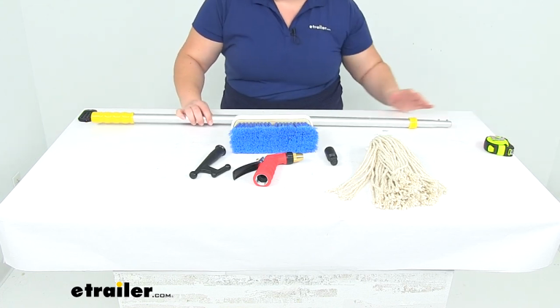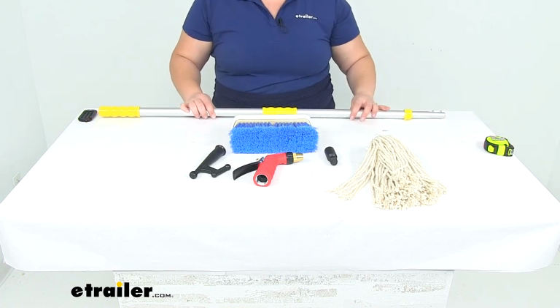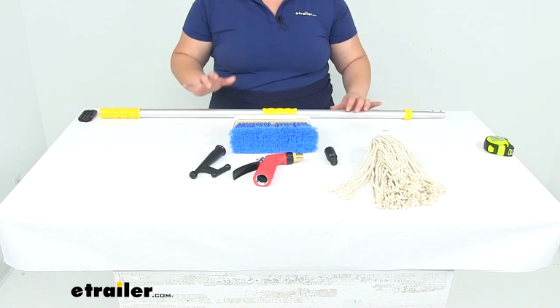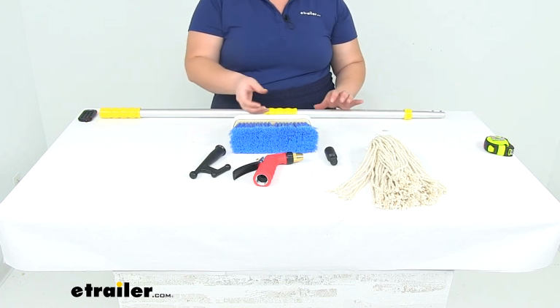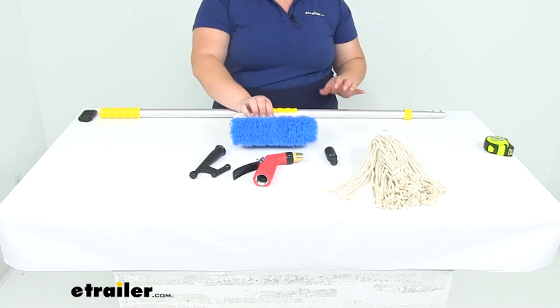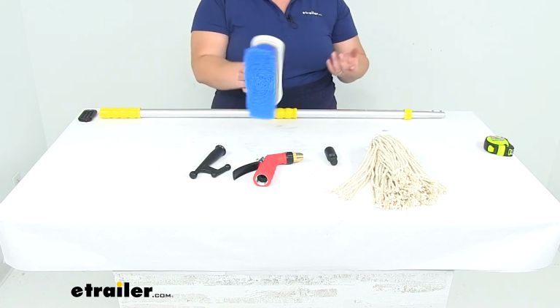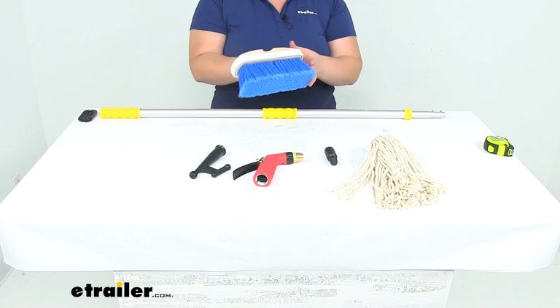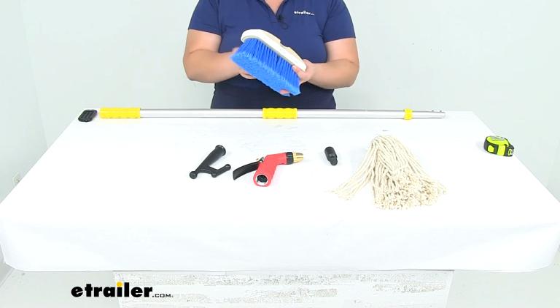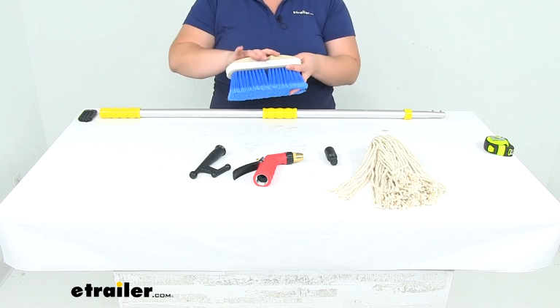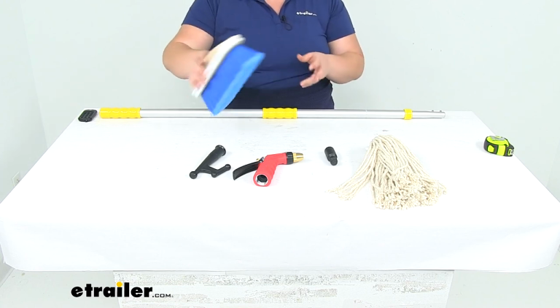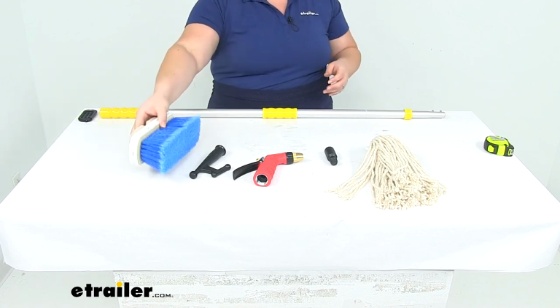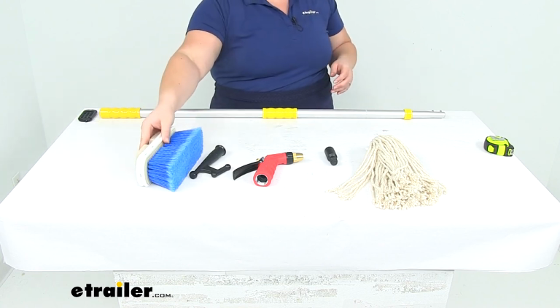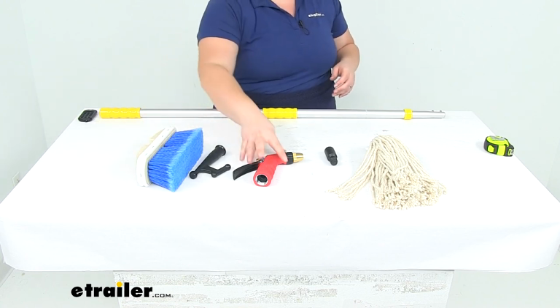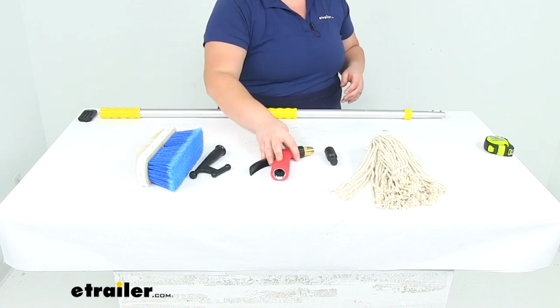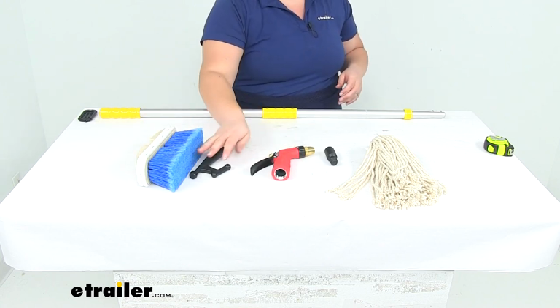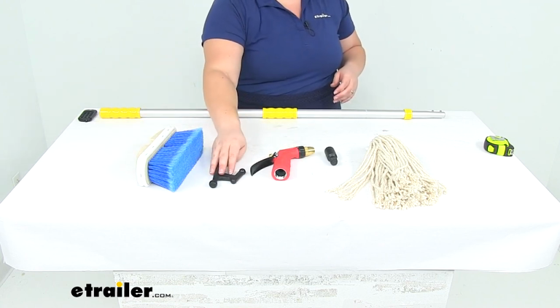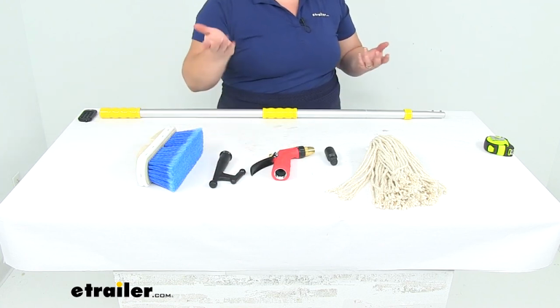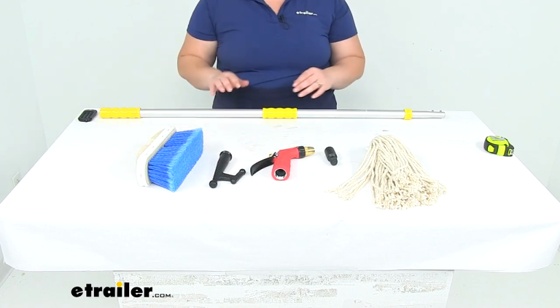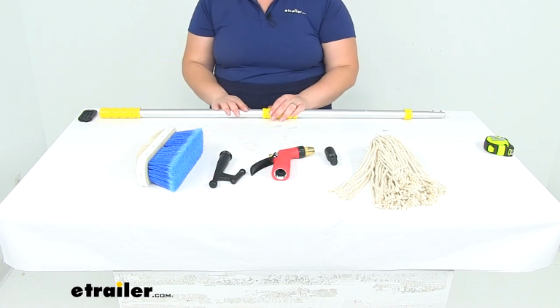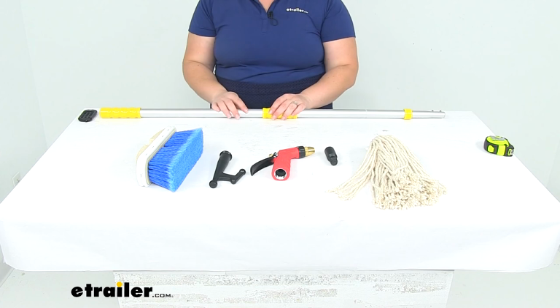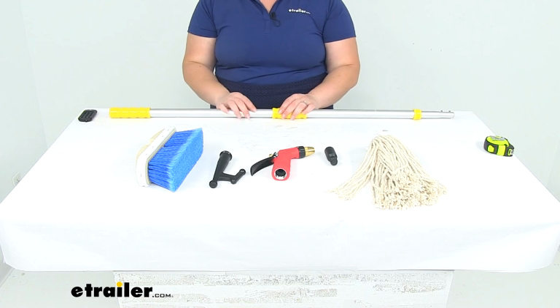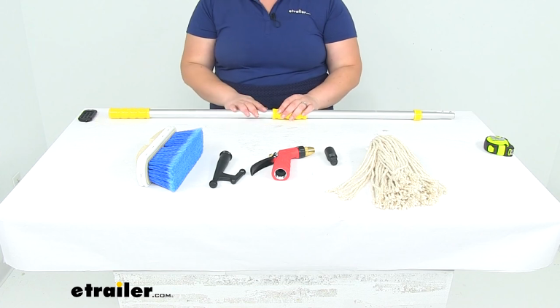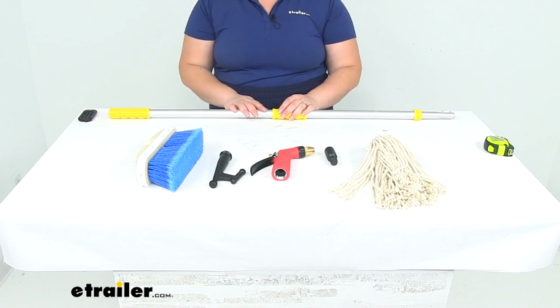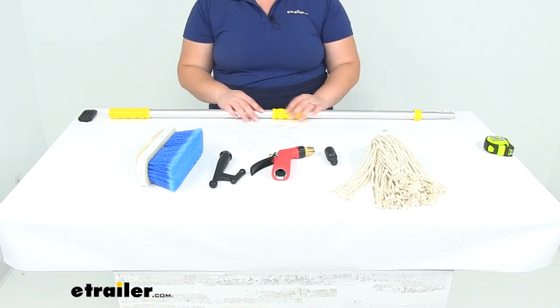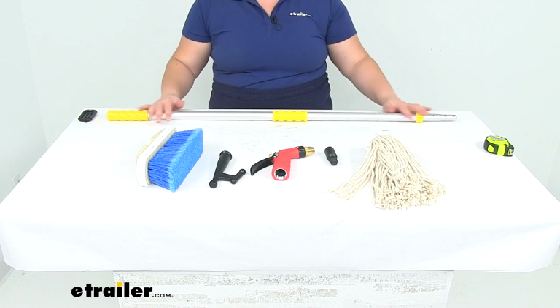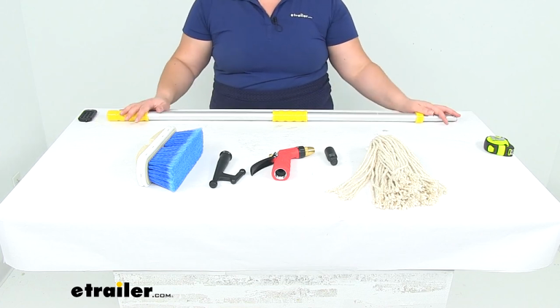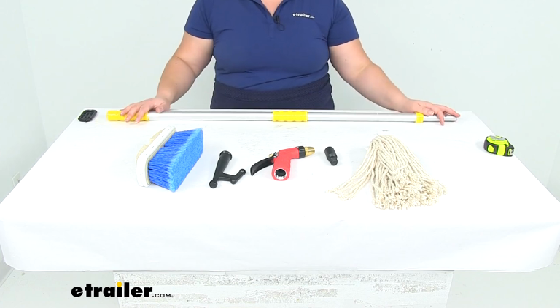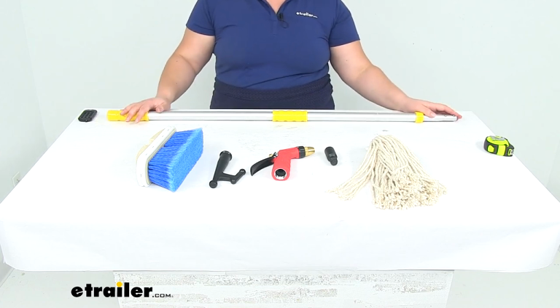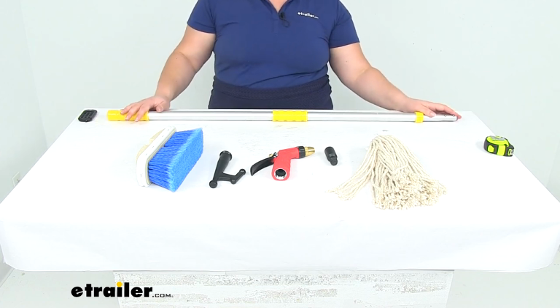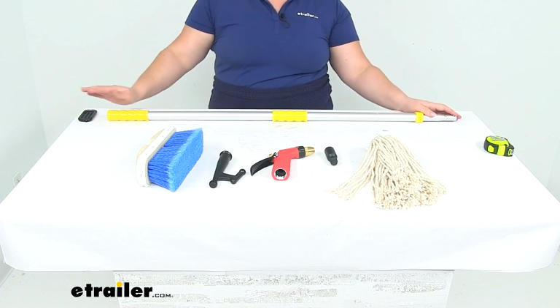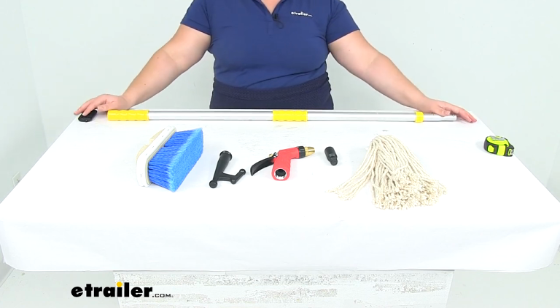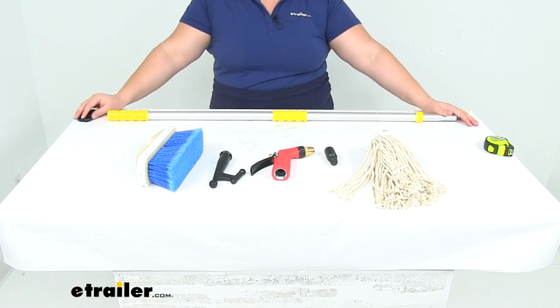That should have just about everything you need to get everything ship shape. If you need any other accessories like some soap, you can find a lot of options here at eTrailer.com — definitely check that out if you're interested. That's going to do it for our look at the SM Arnold Marine Master Premium Boat Deck Cleaning Kit.